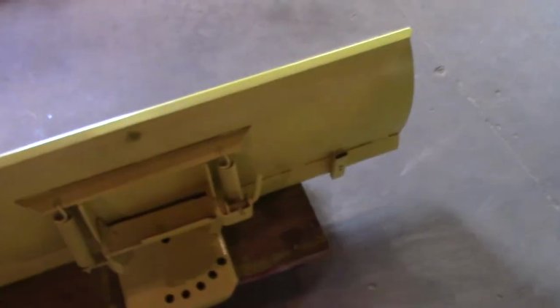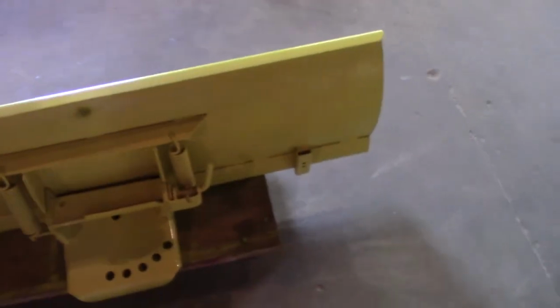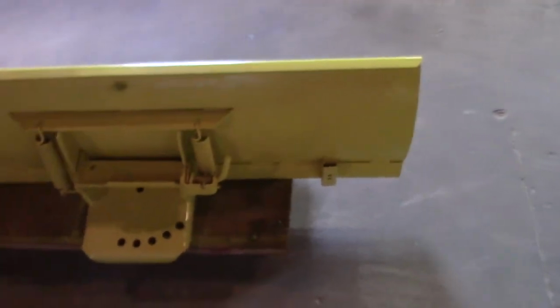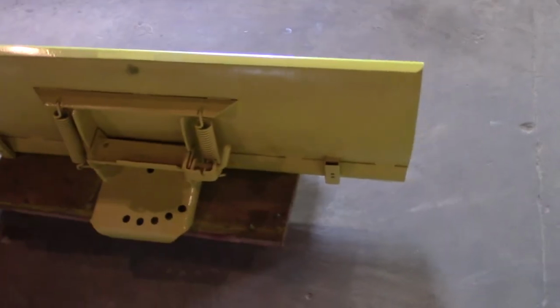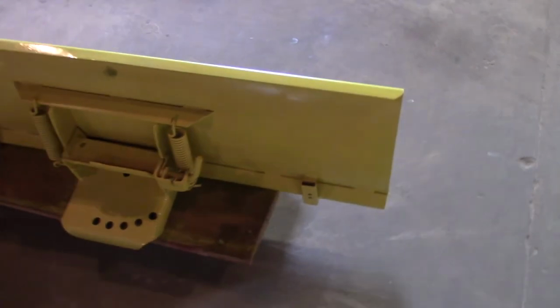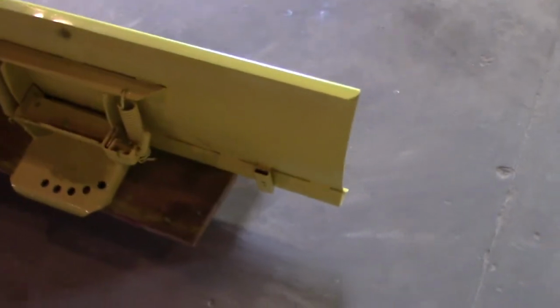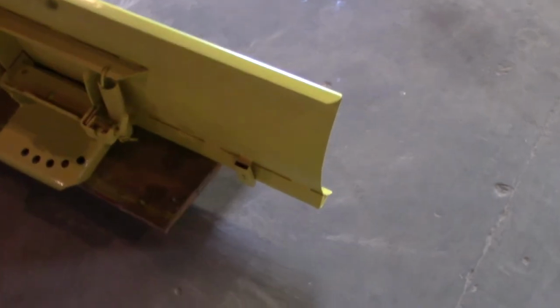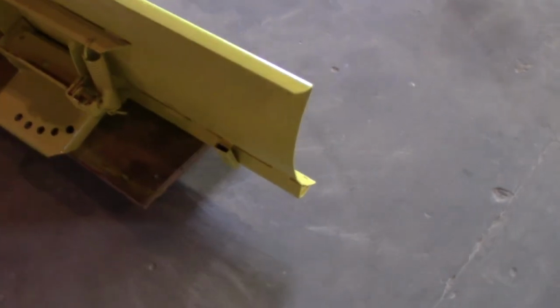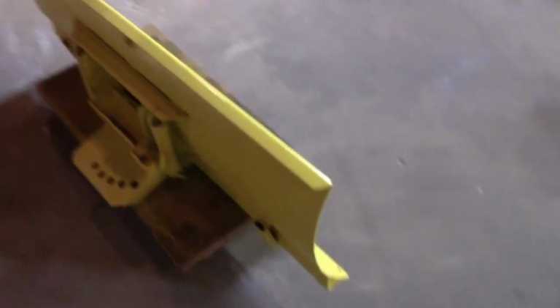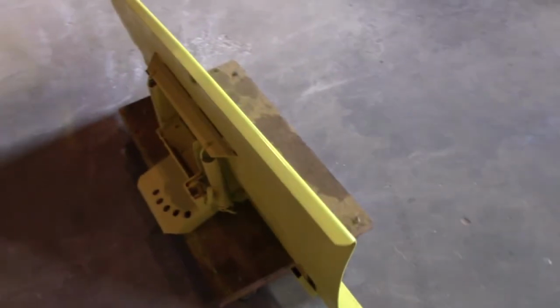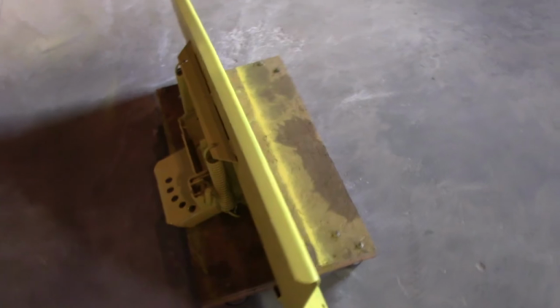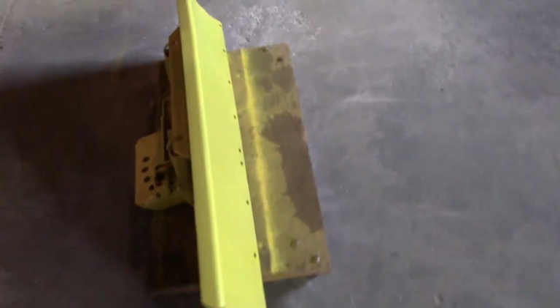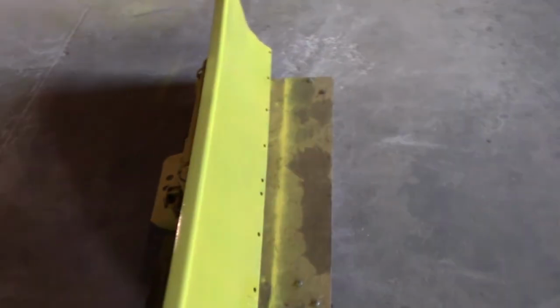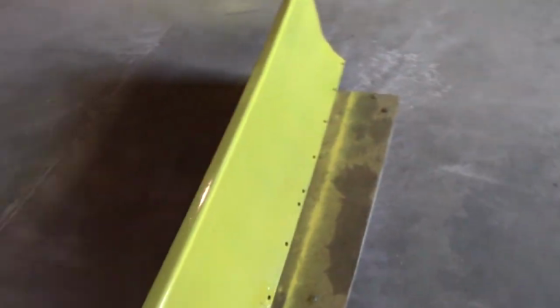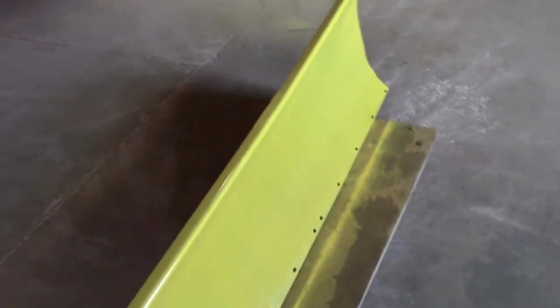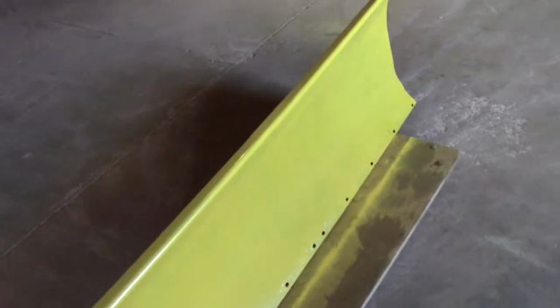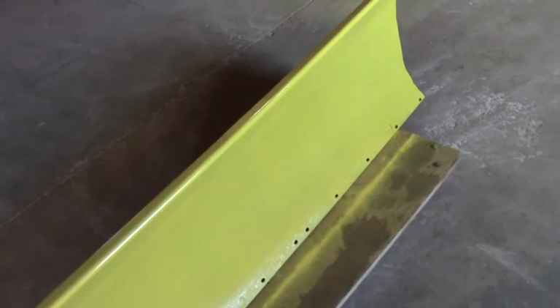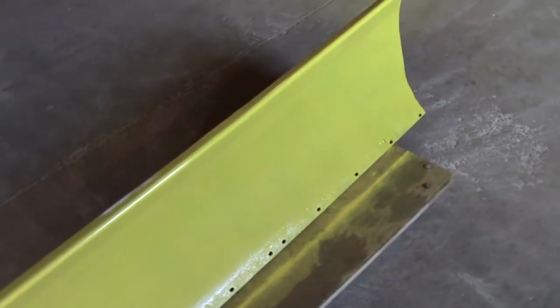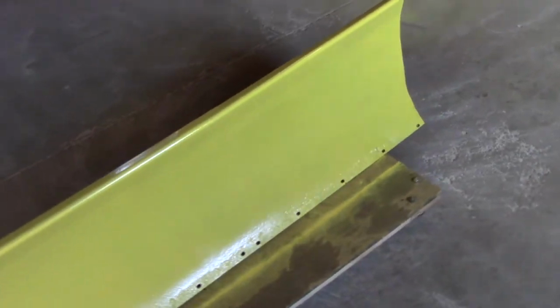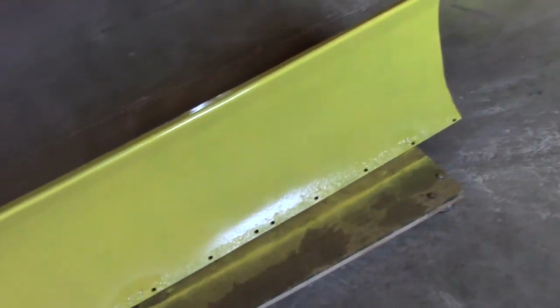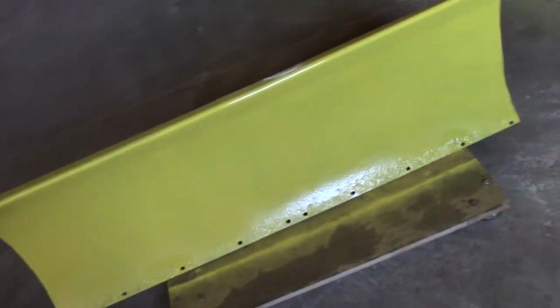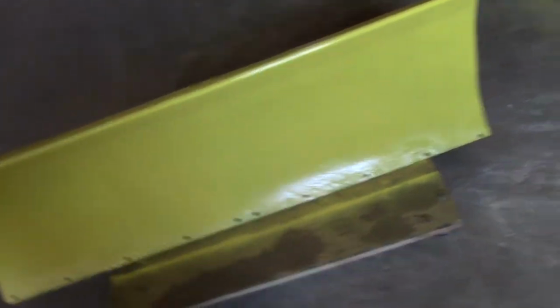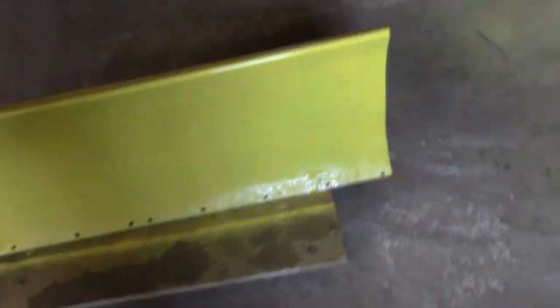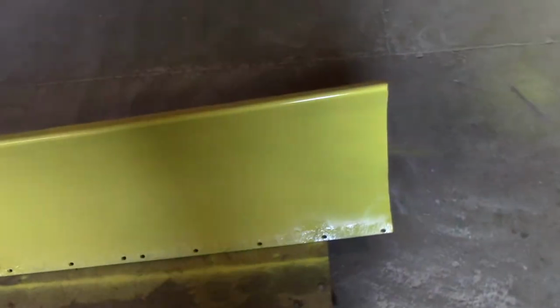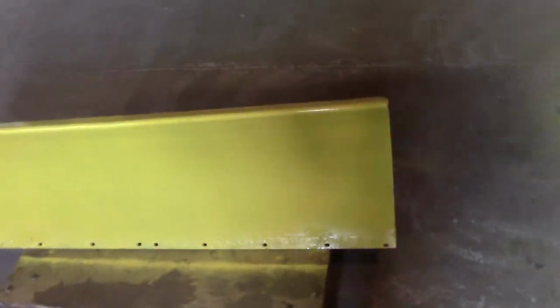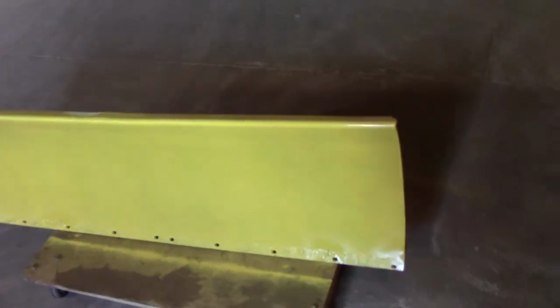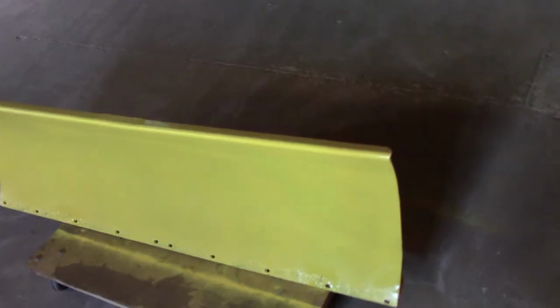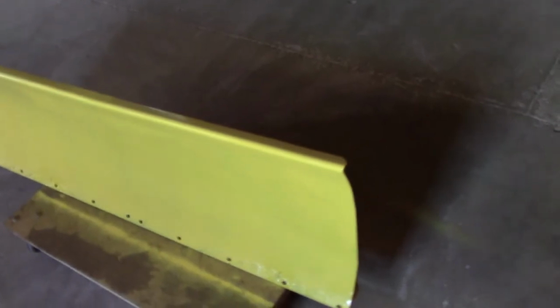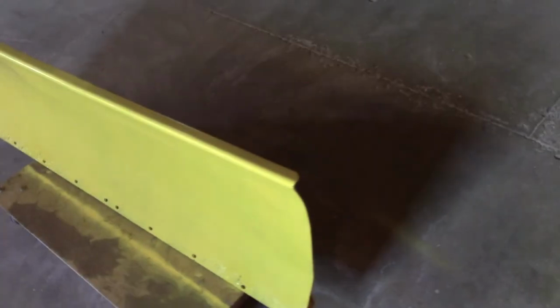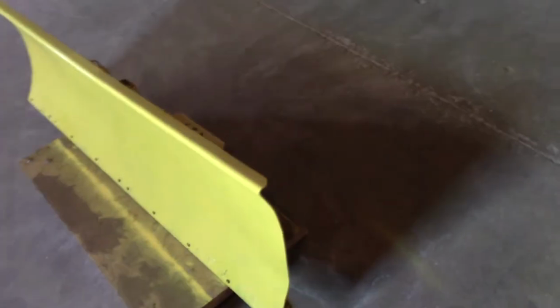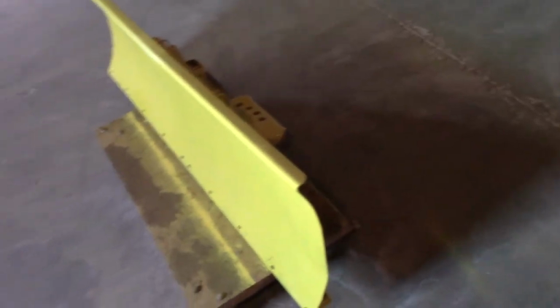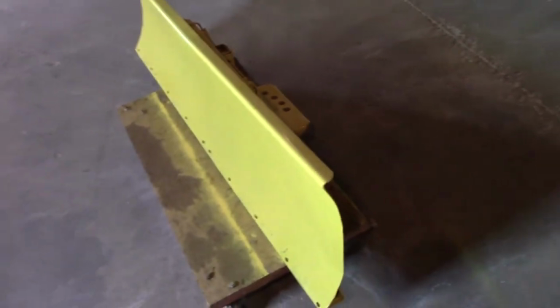As you can see, we got the 54 blade all painted up and everything. I think it came out nice. The other thing I have to do now is put it all back together, which I'm going to do after I finish this video up.